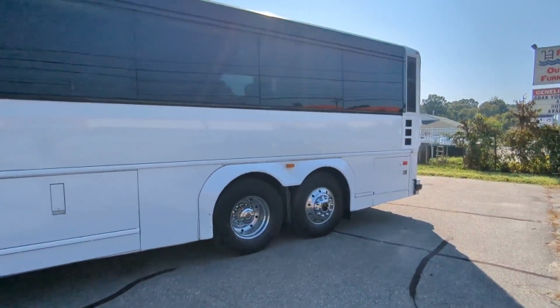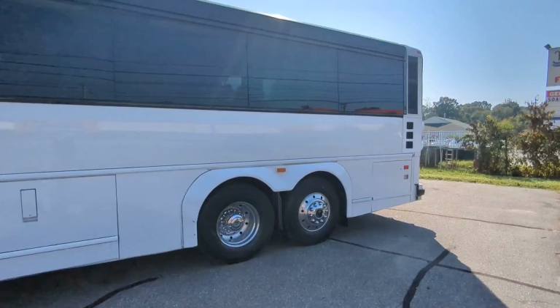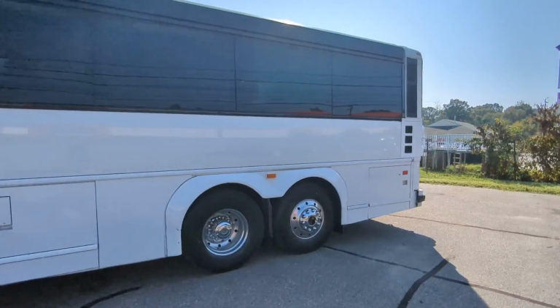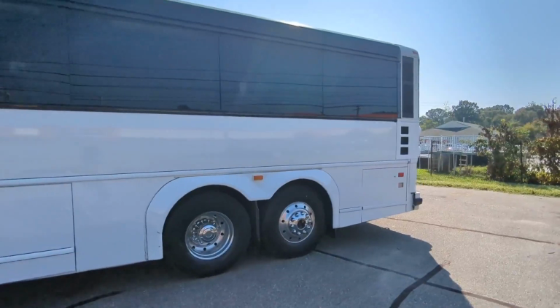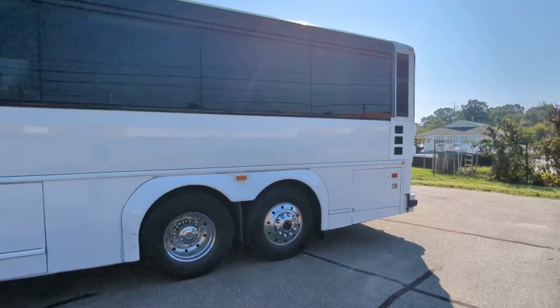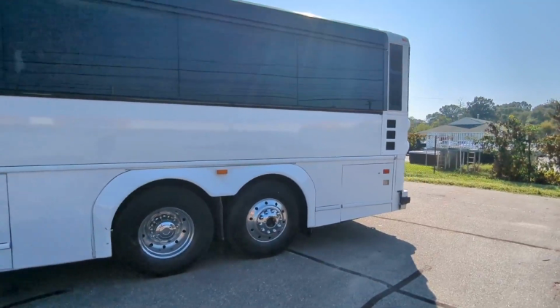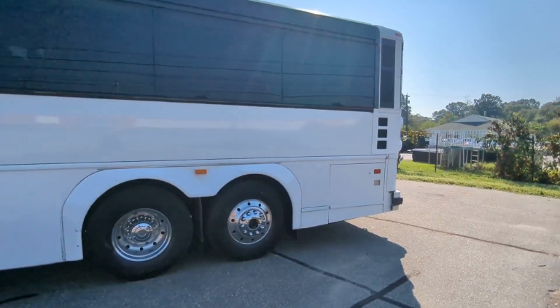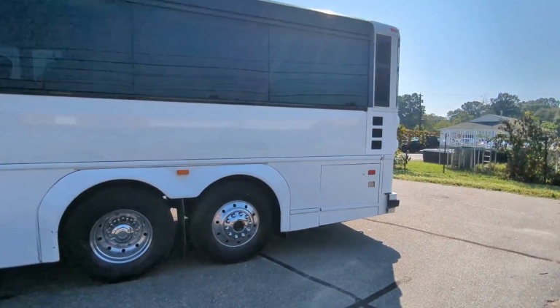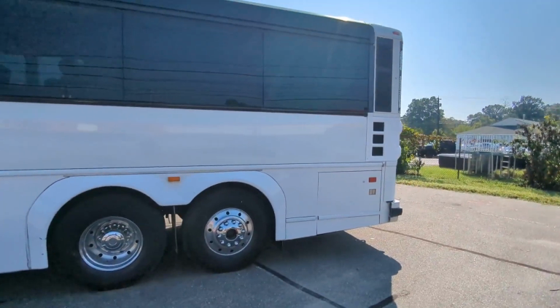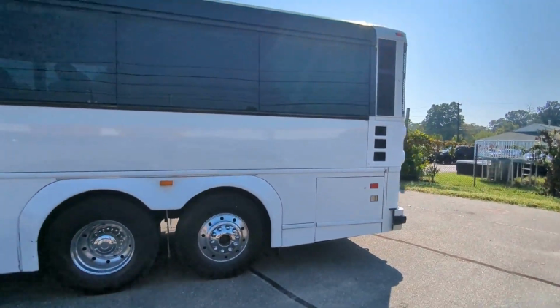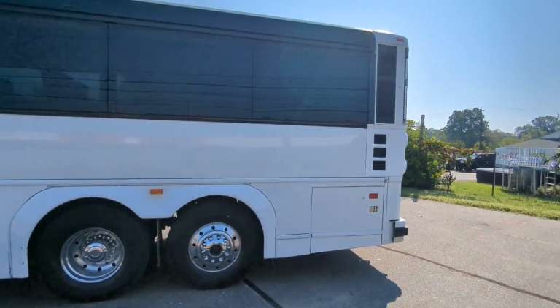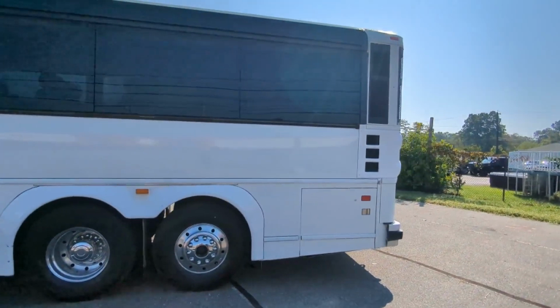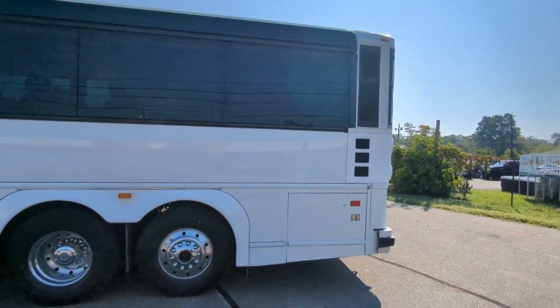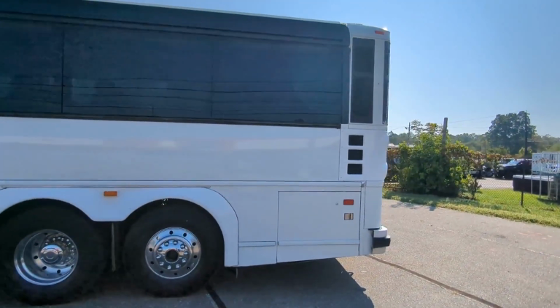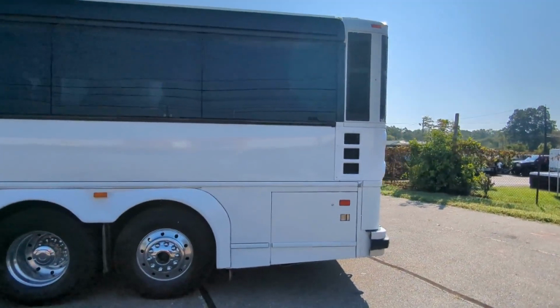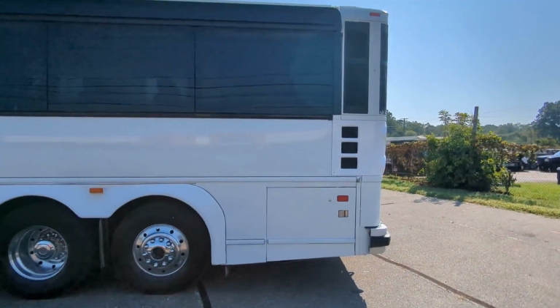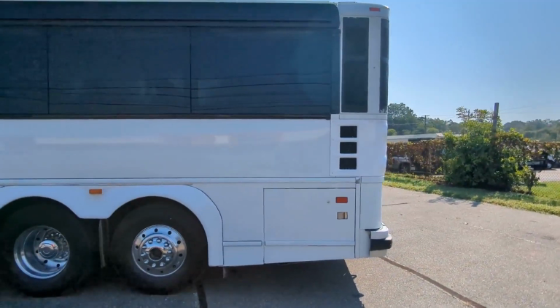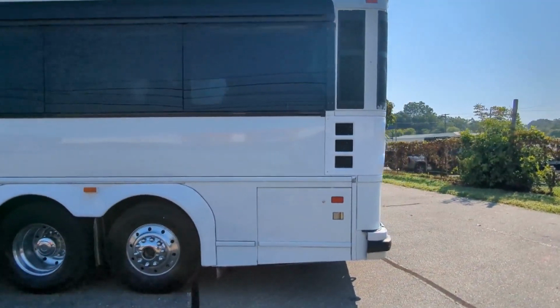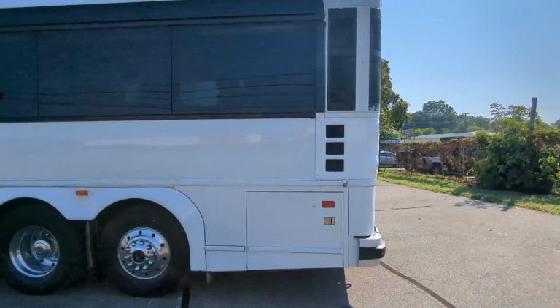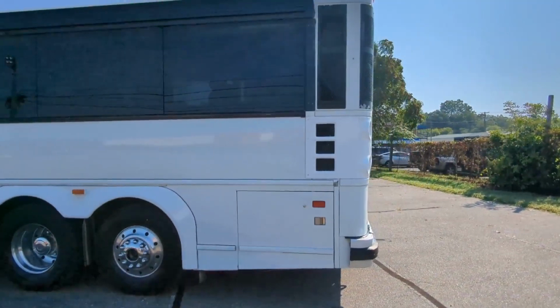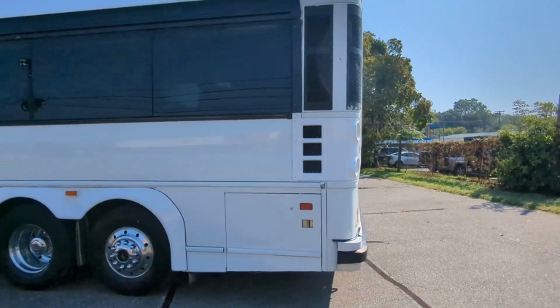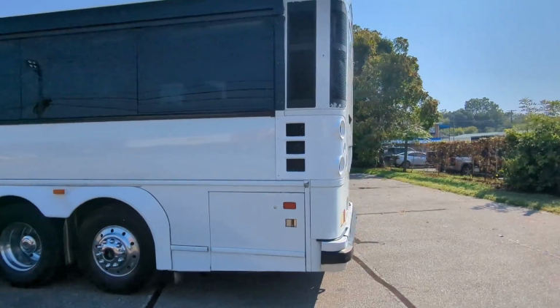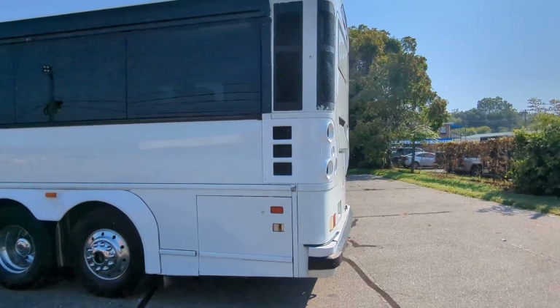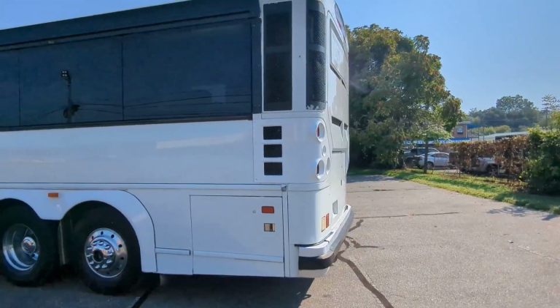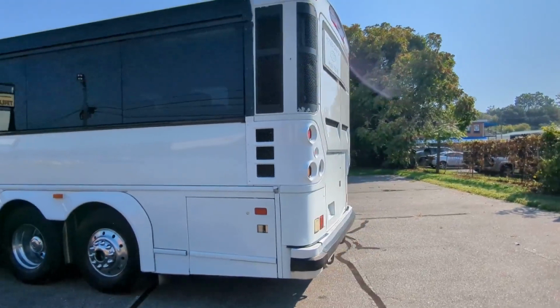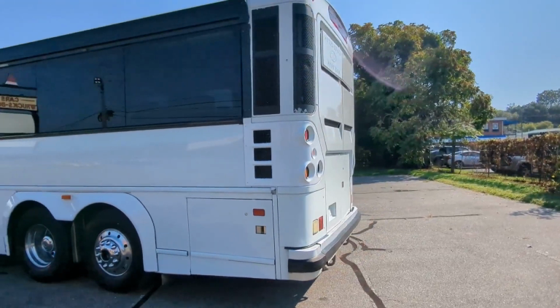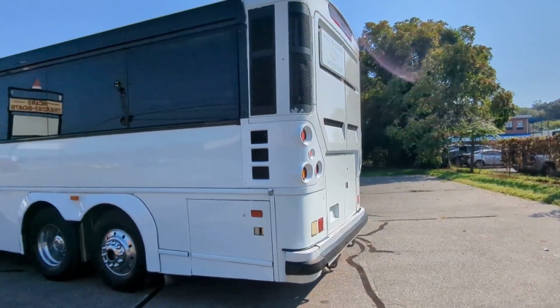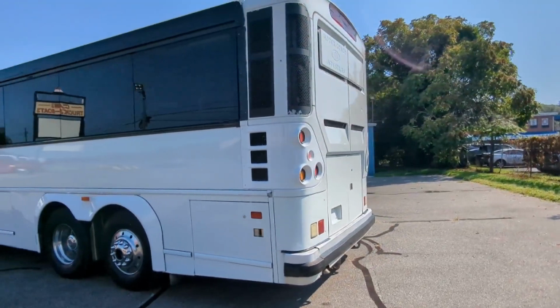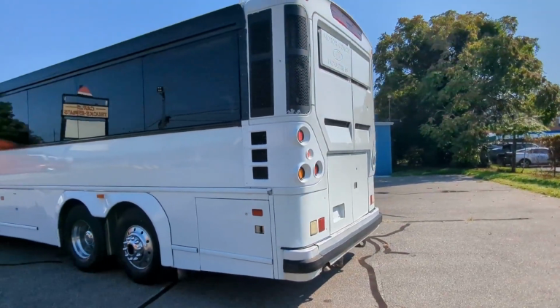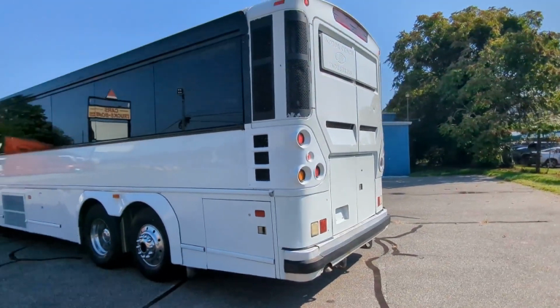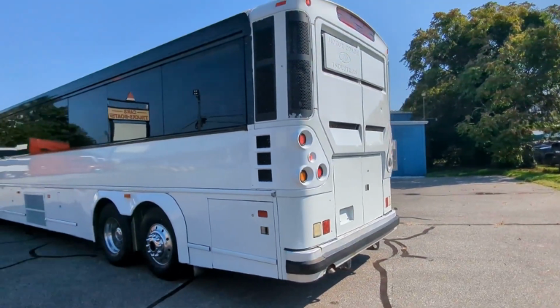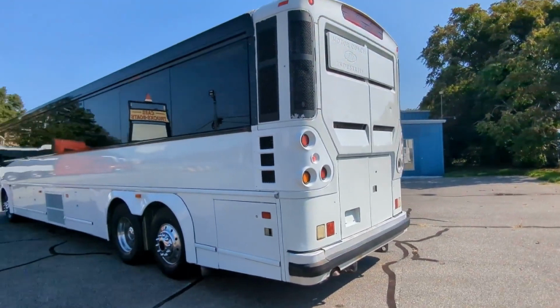Just got back from a test drive and it drove very well. This is a Detroit Series 6D with a ZF transmission.